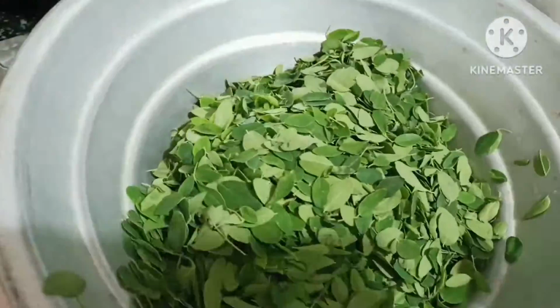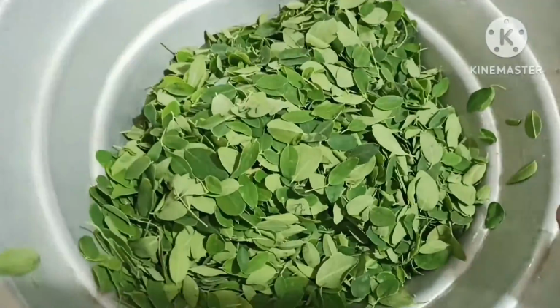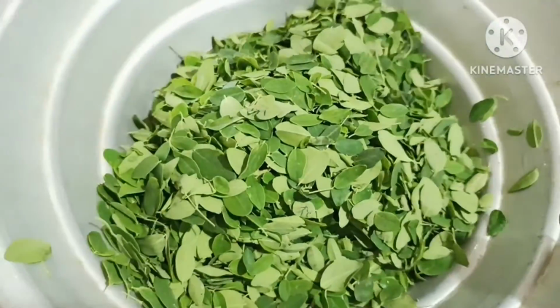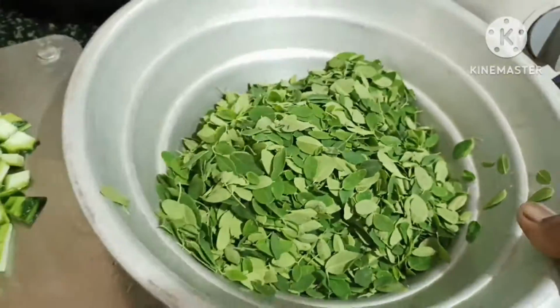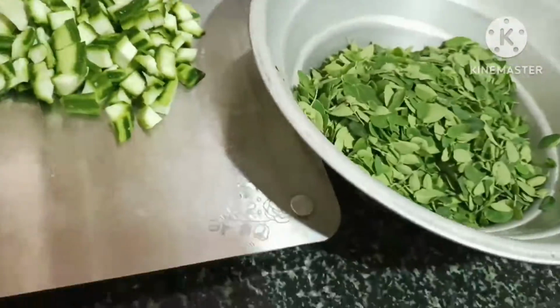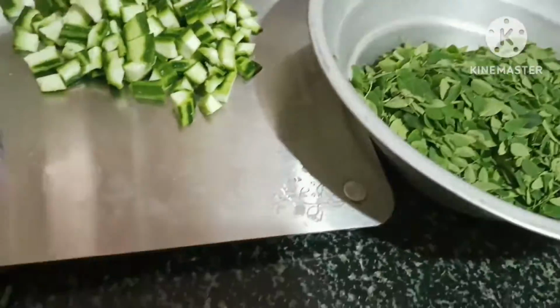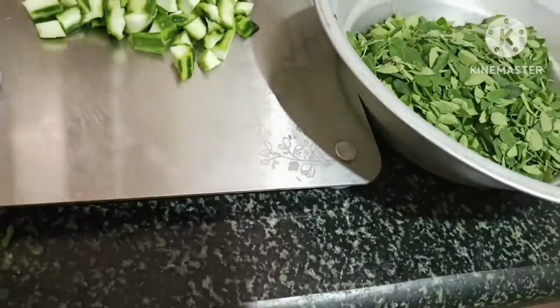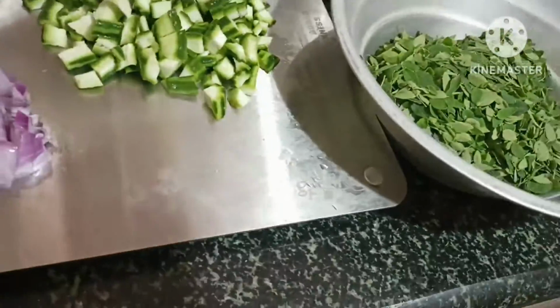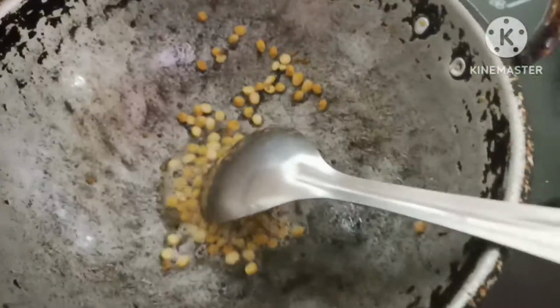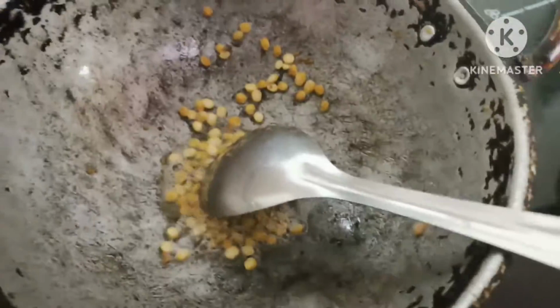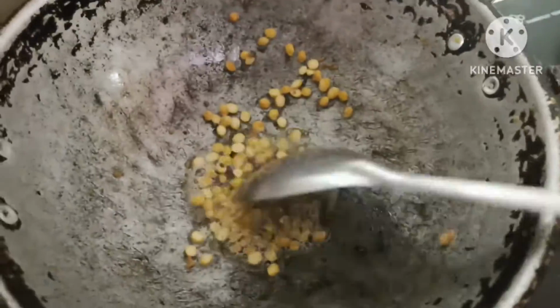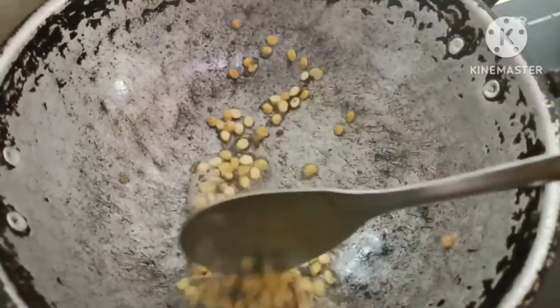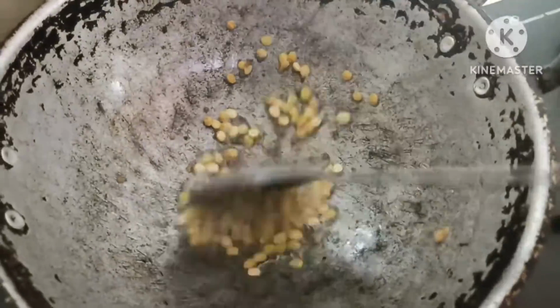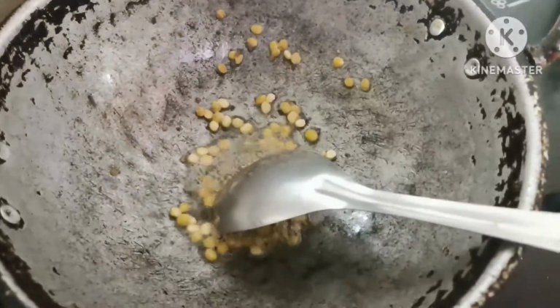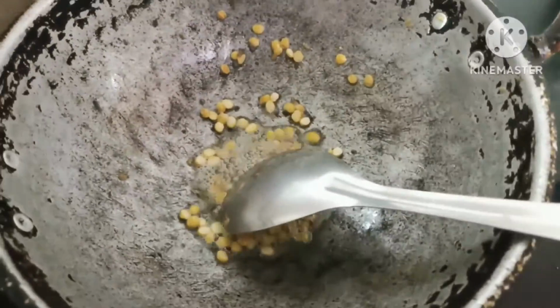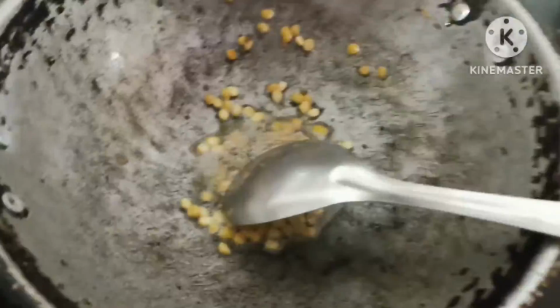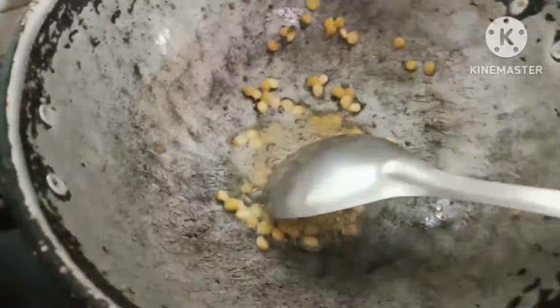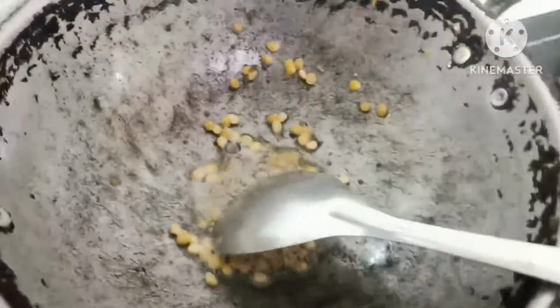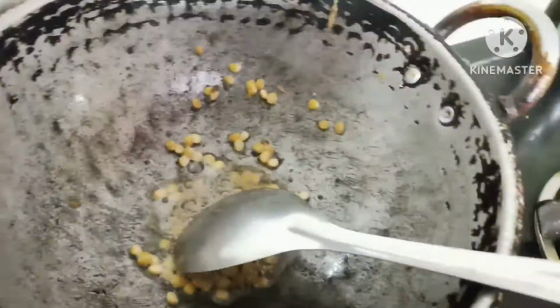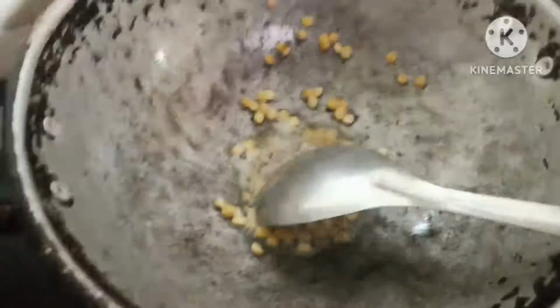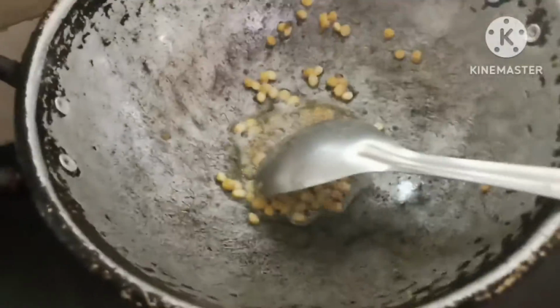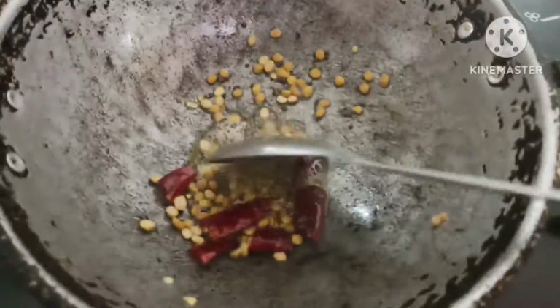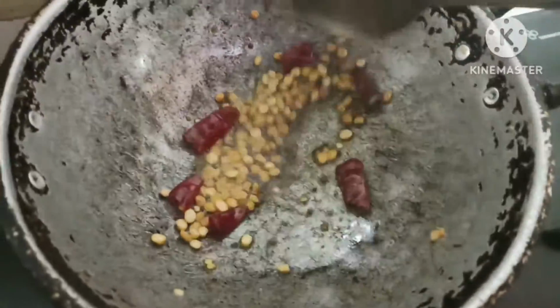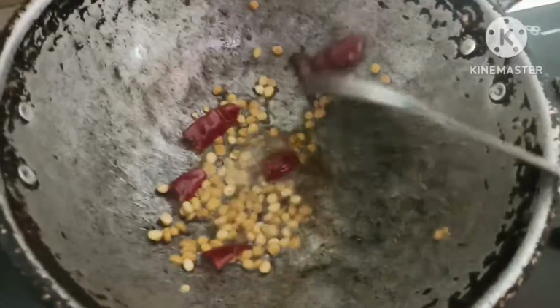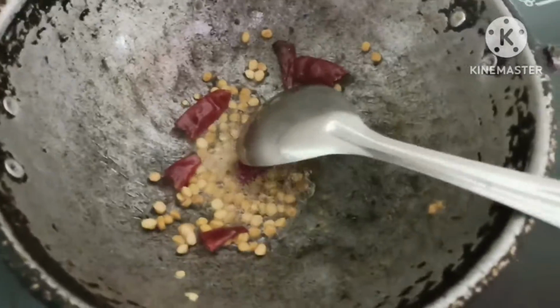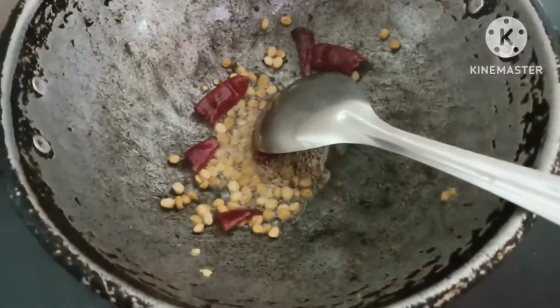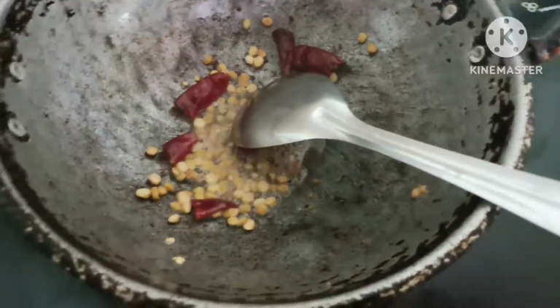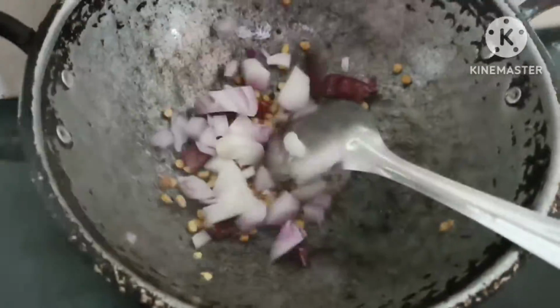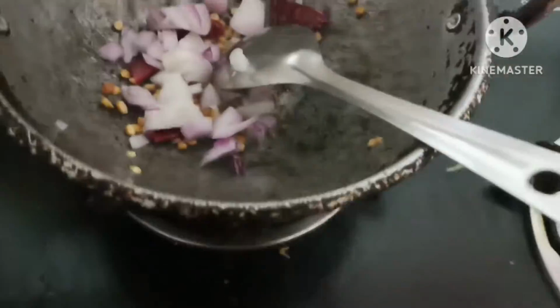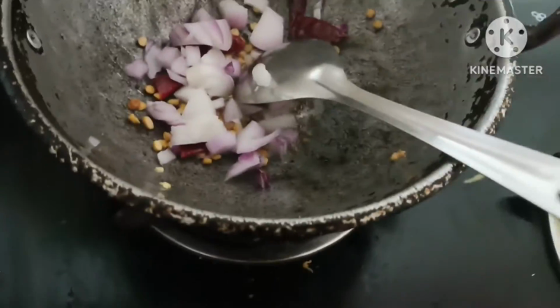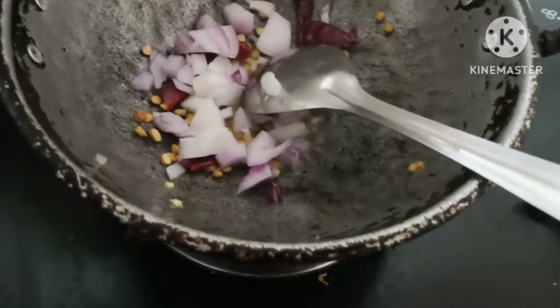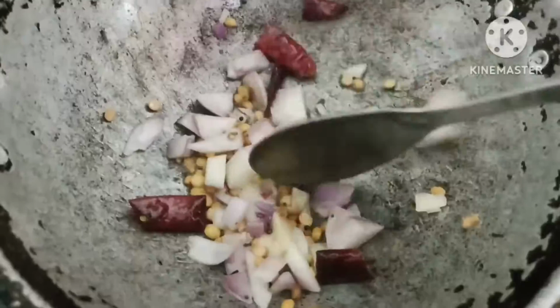We will cut the bones. Let's cut the leaves and cut the leaves.